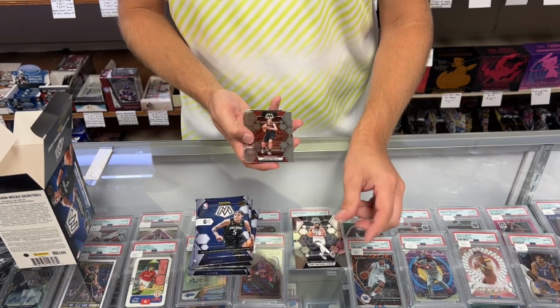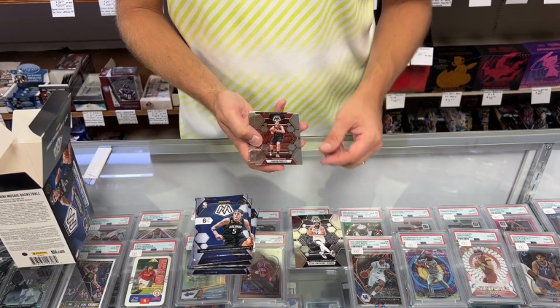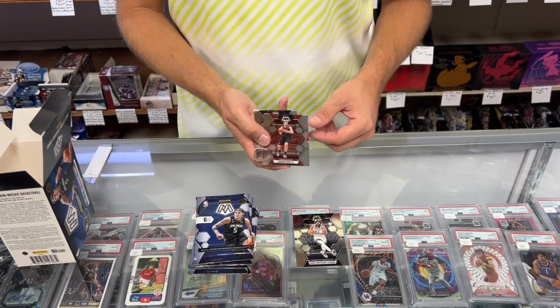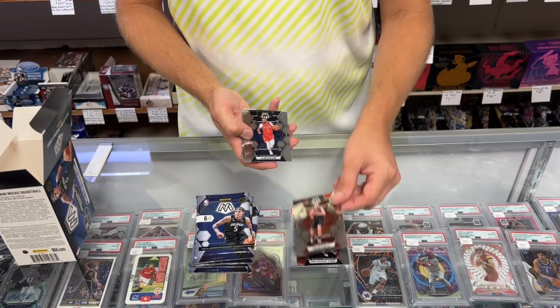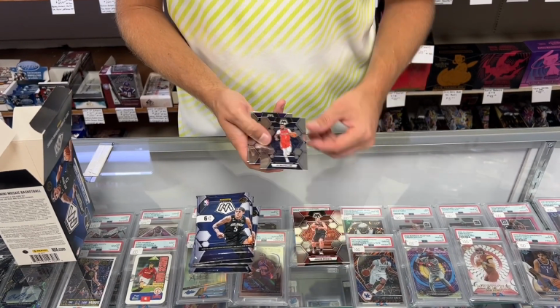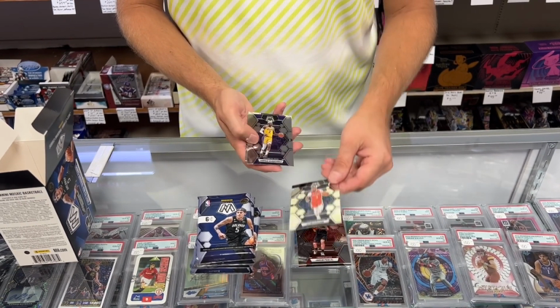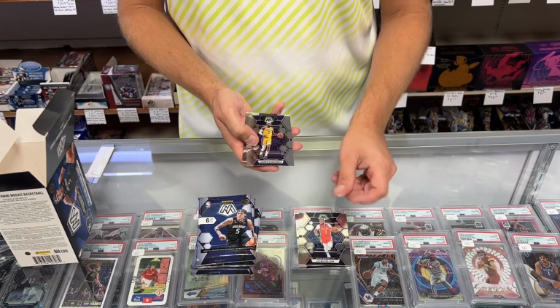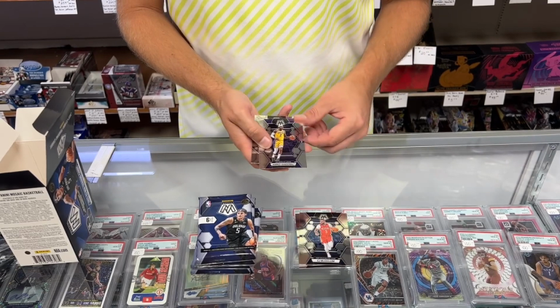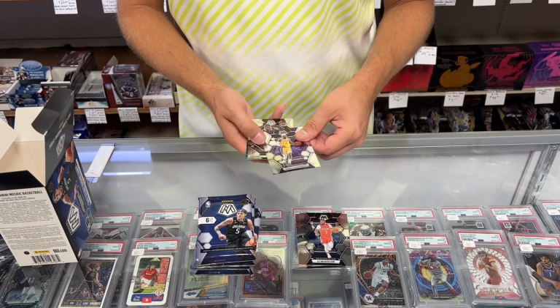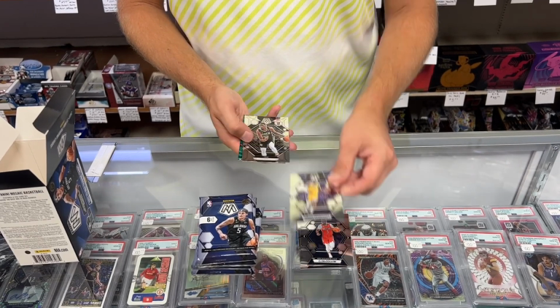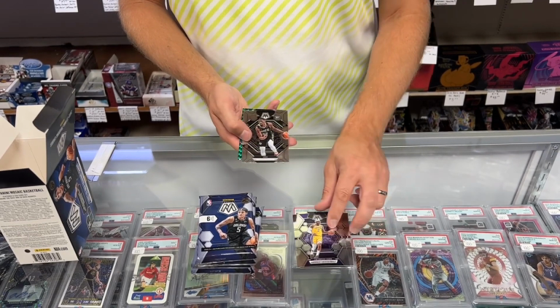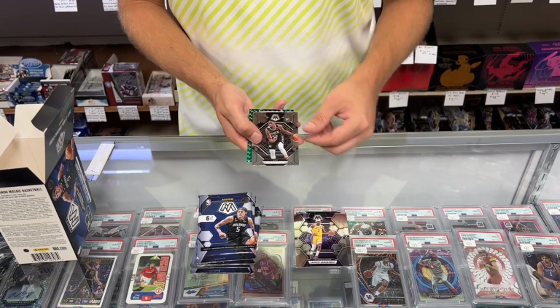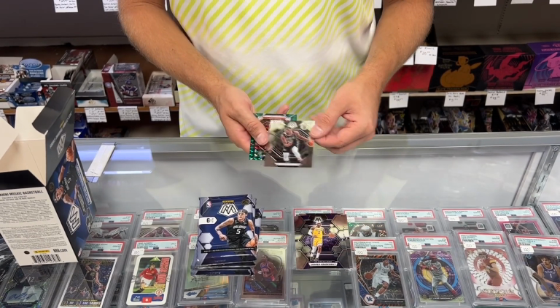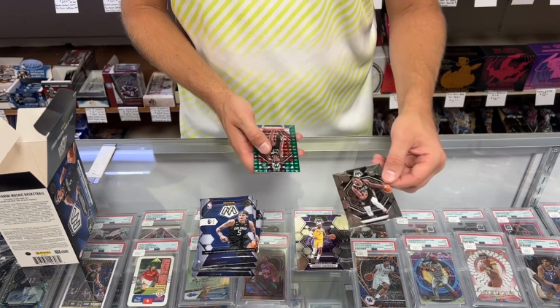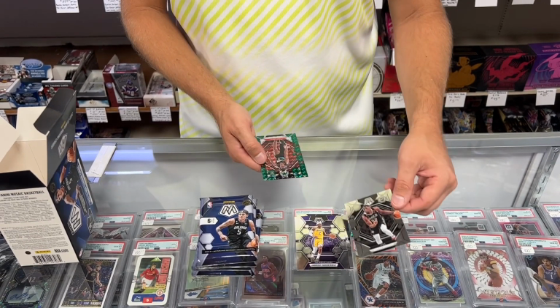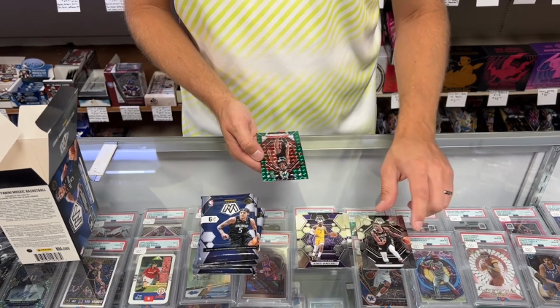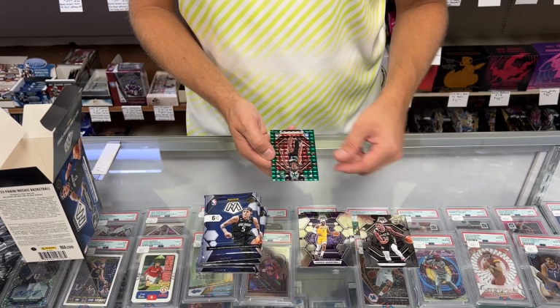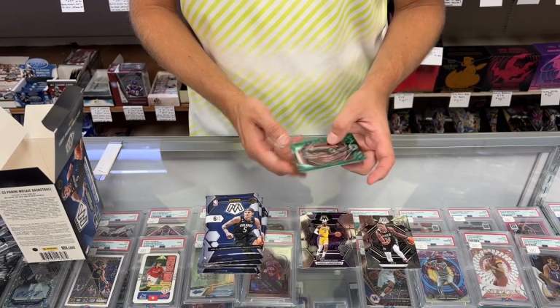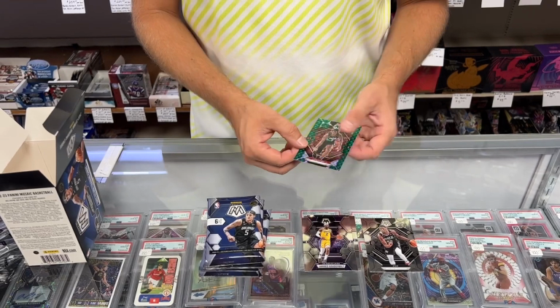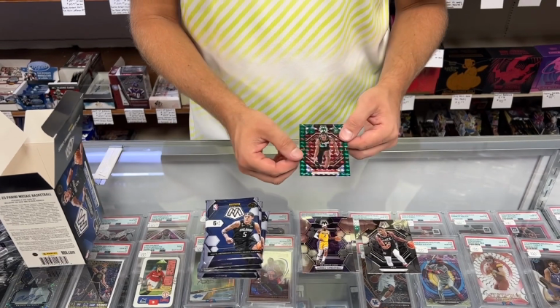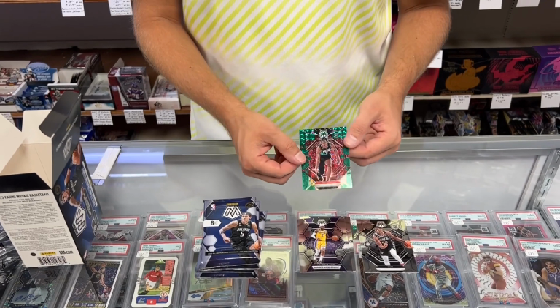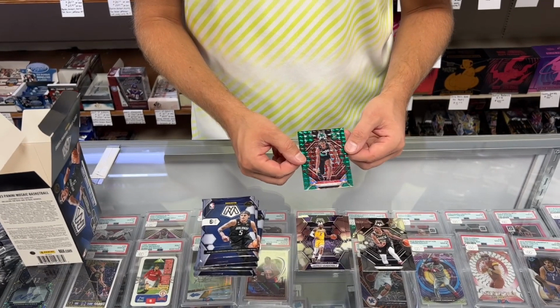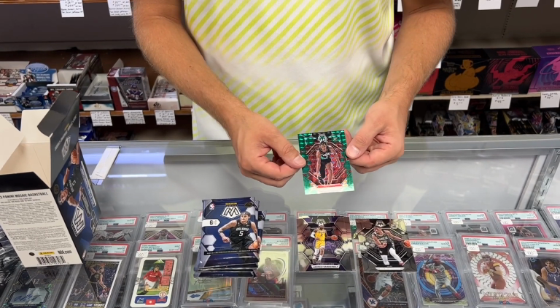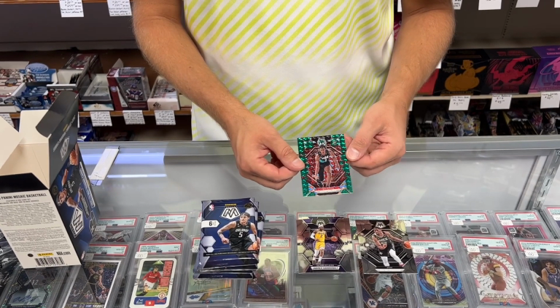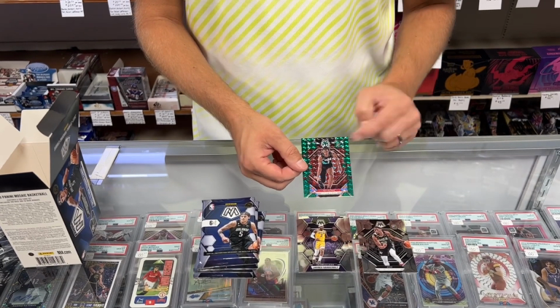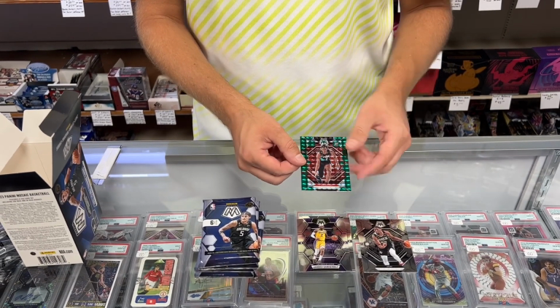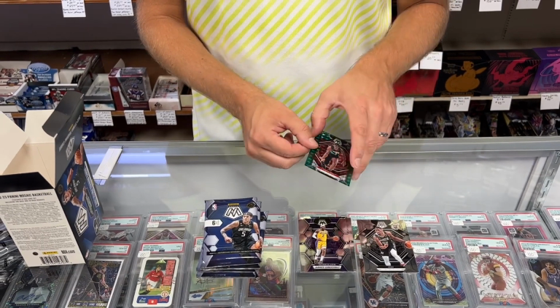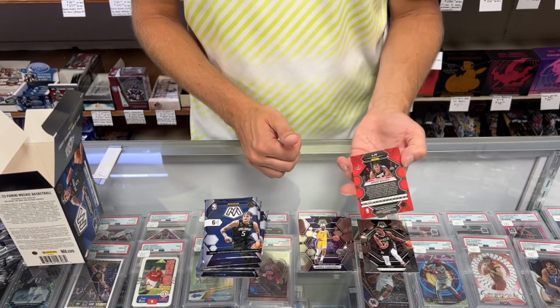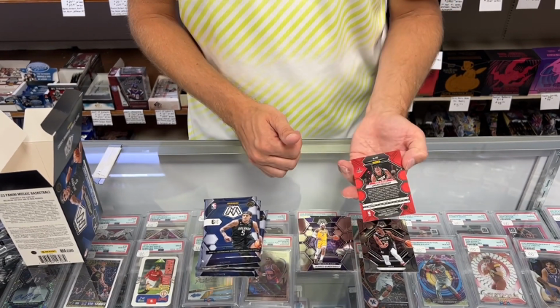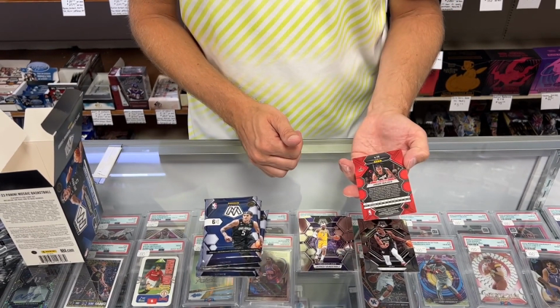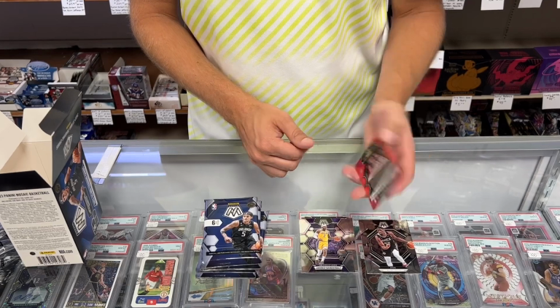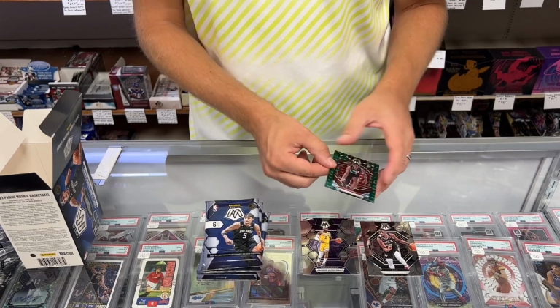Karl-Anthony Towns, CJ McCollum, Jared Vanderbilt. There's a good rookie — Malachi. And we also got another rookie, Jabari Walker. That is a green Mosaic, and that is non-numbered.